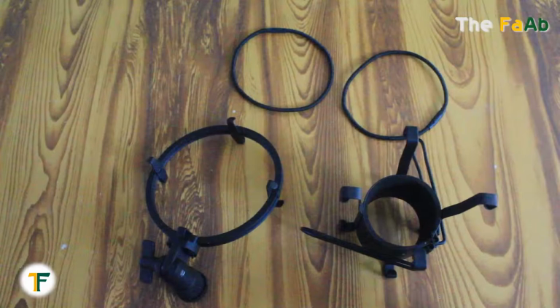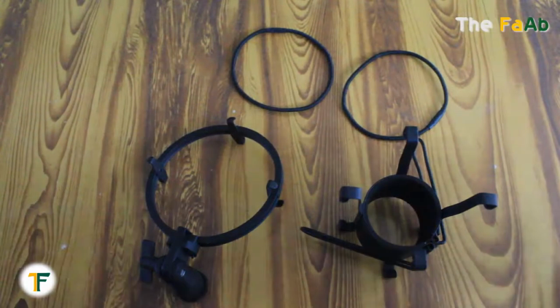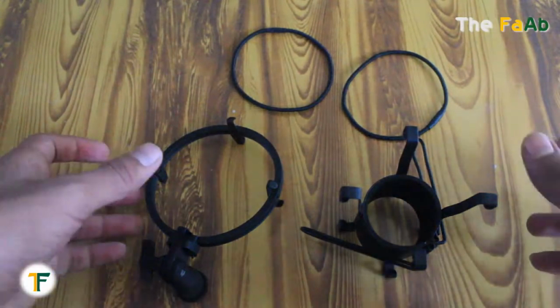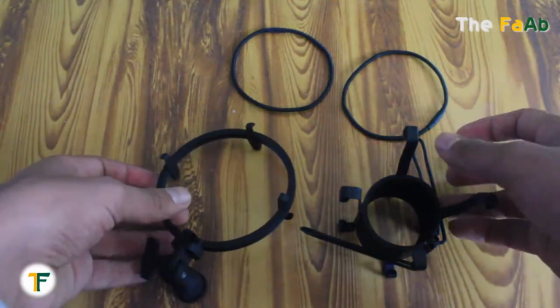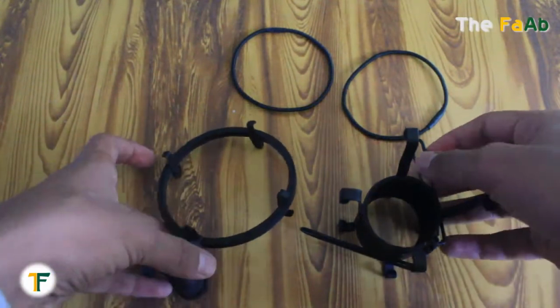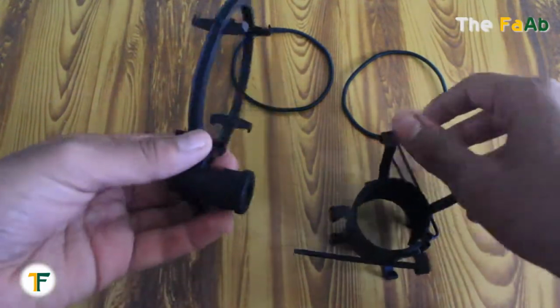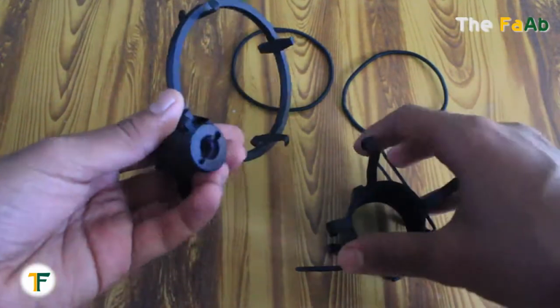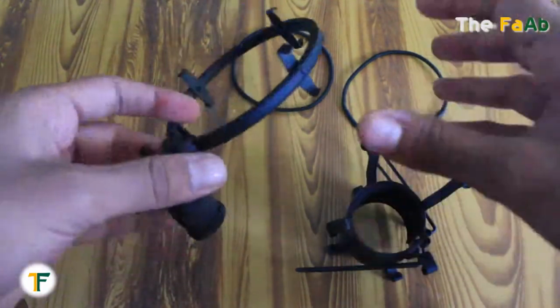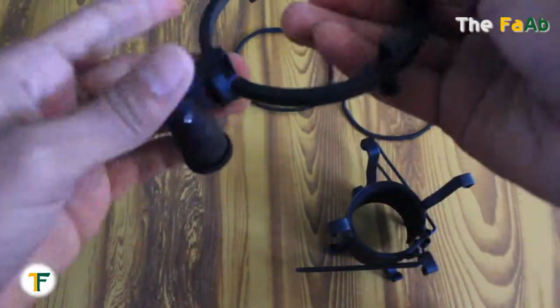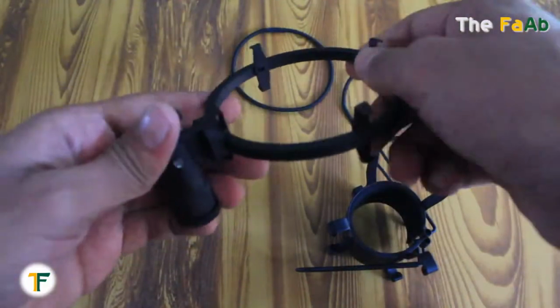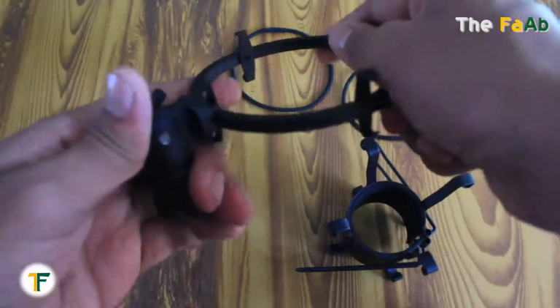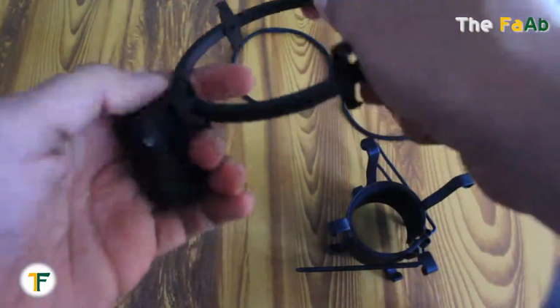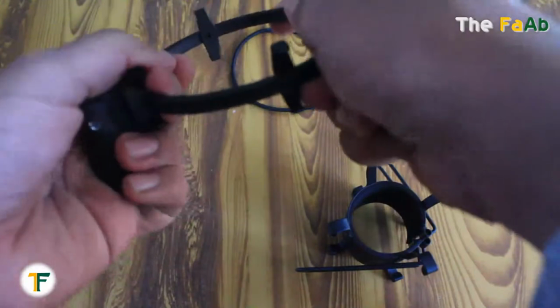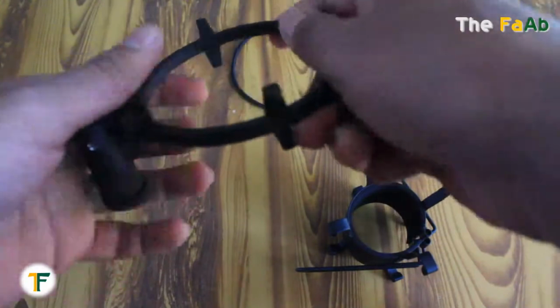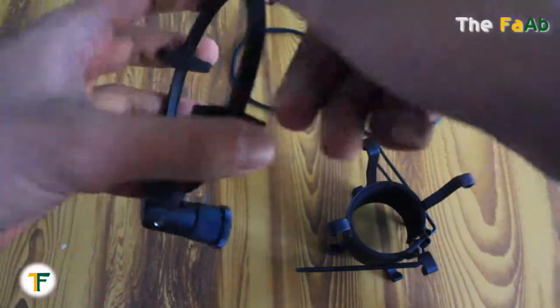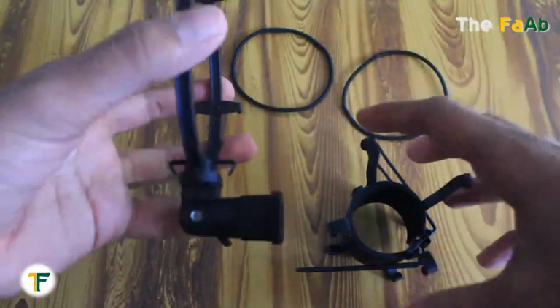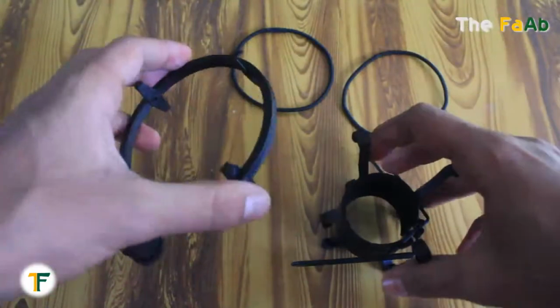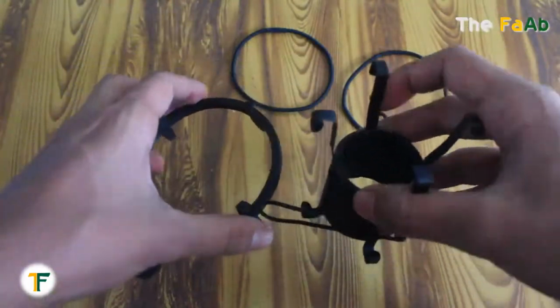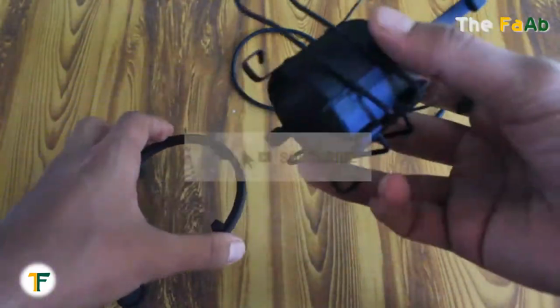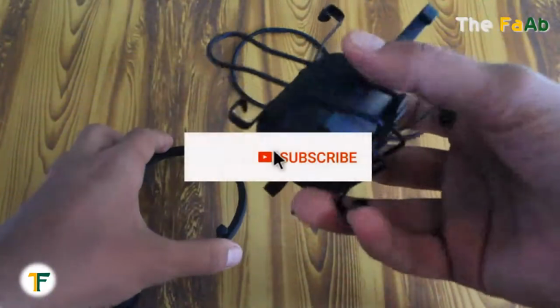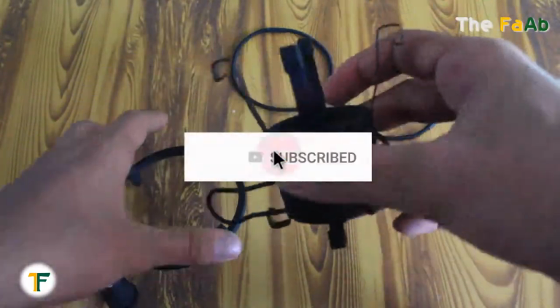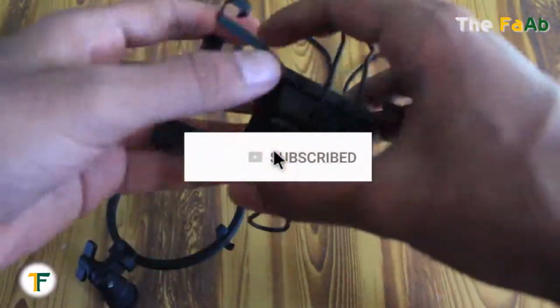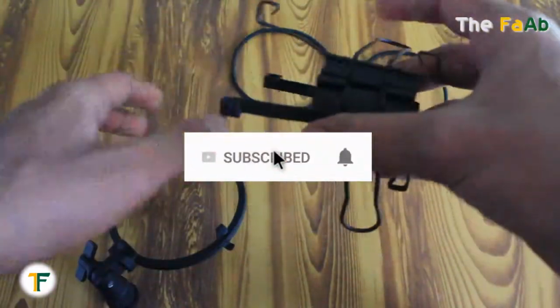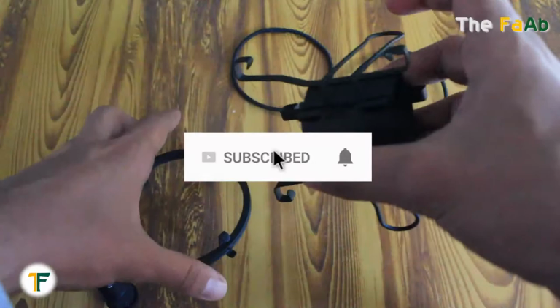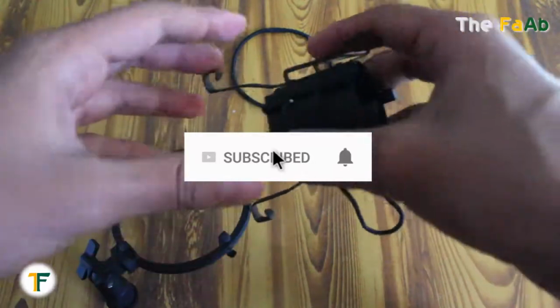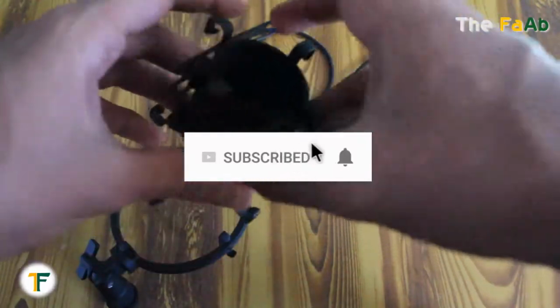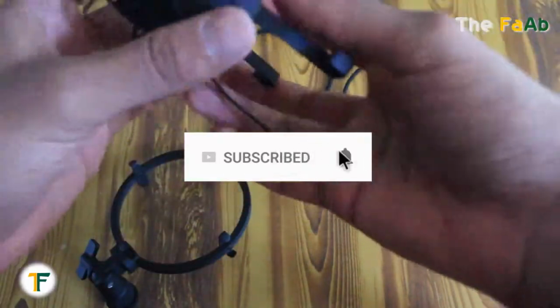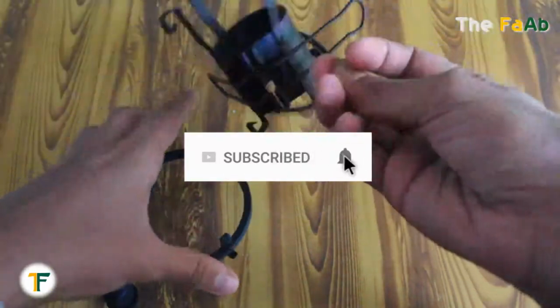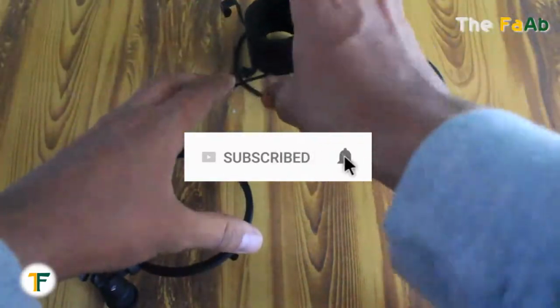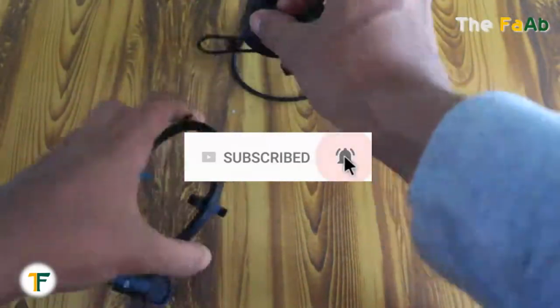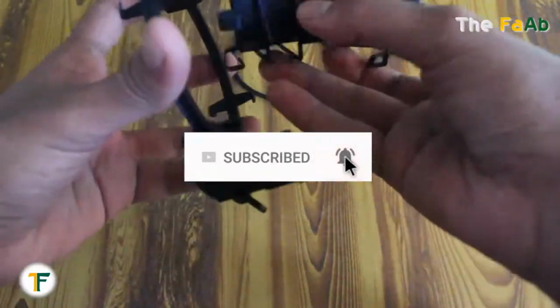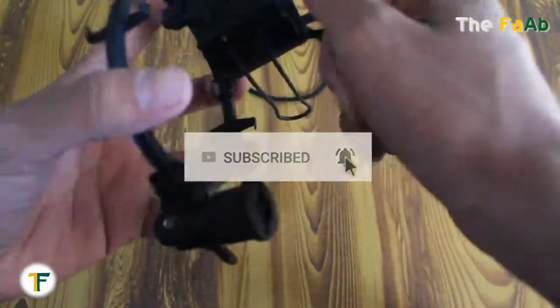Welcome to the fab. Today I am going to show you how to fix the shock mount and attach the microphone to it. Before getting started, please make sure that you have subscribed to my channel, also like and comment on my videos. Don't forget to share my videos. So let's get started.